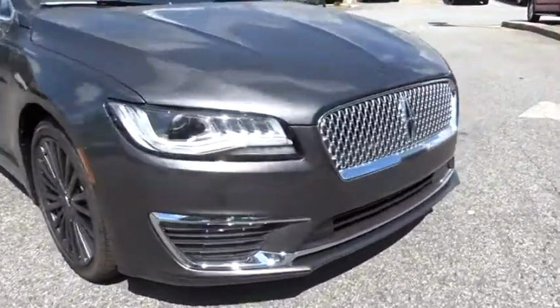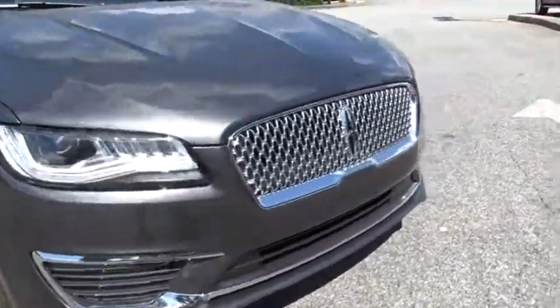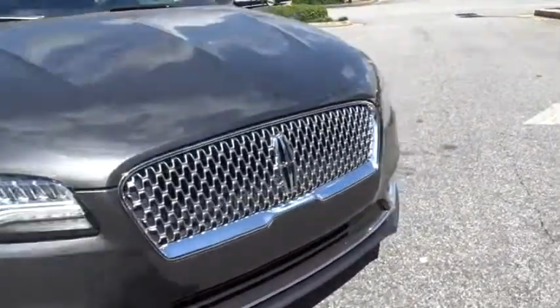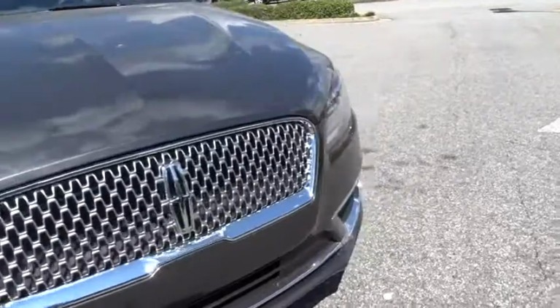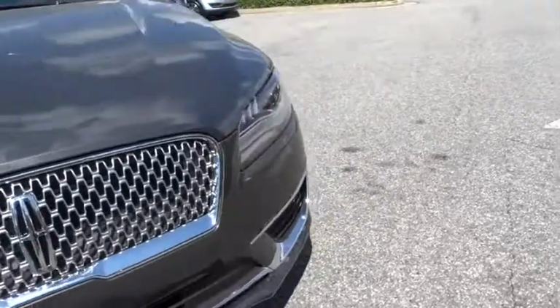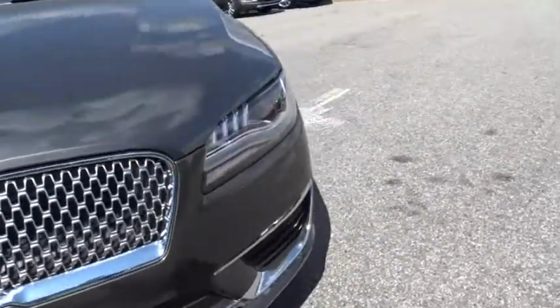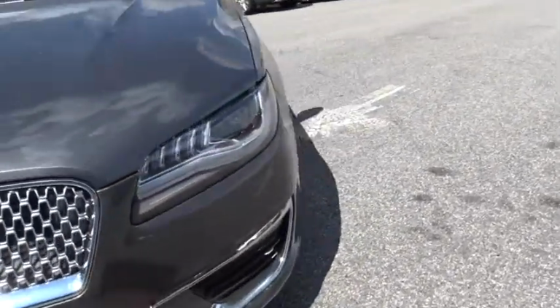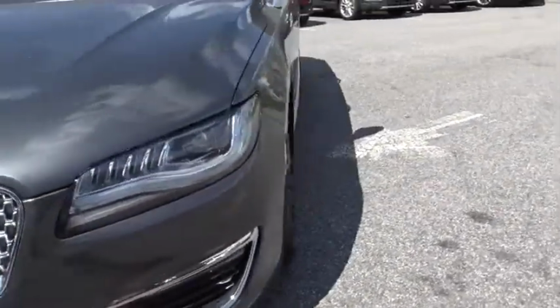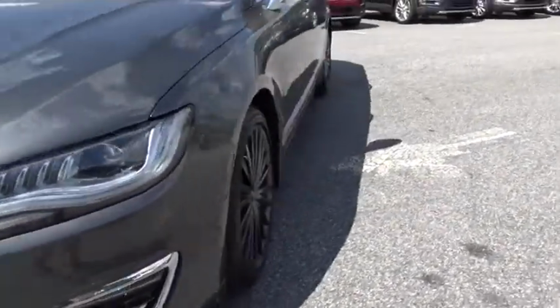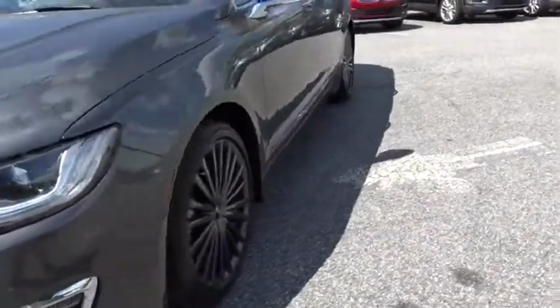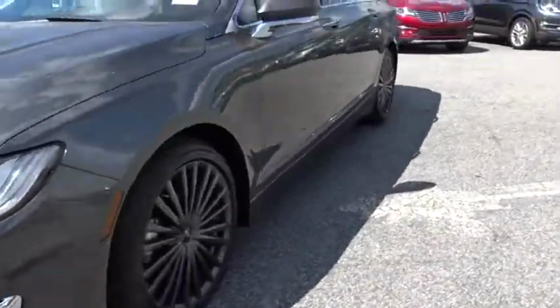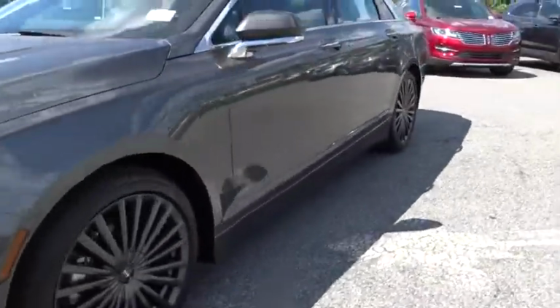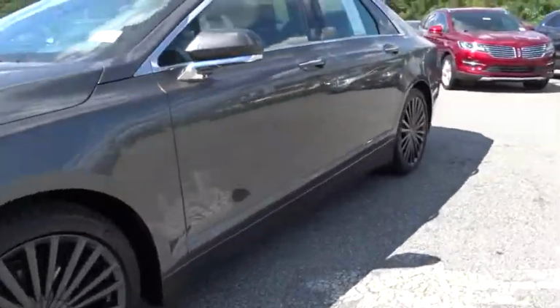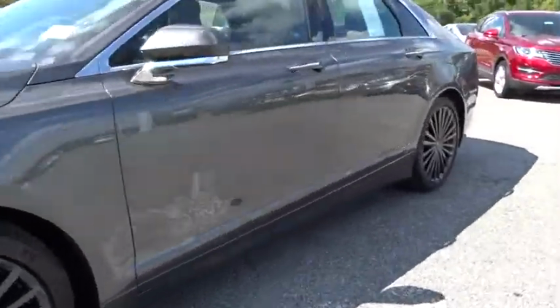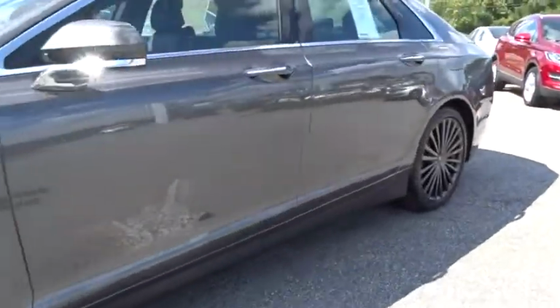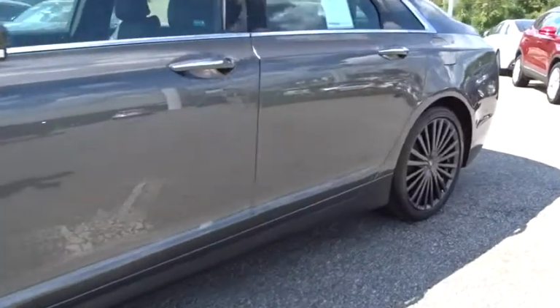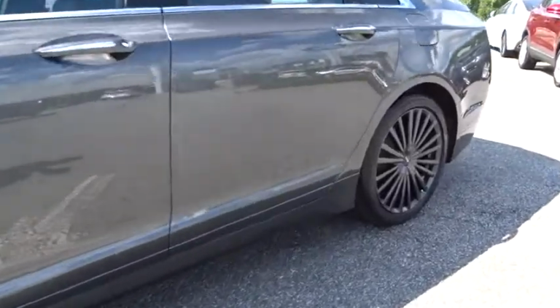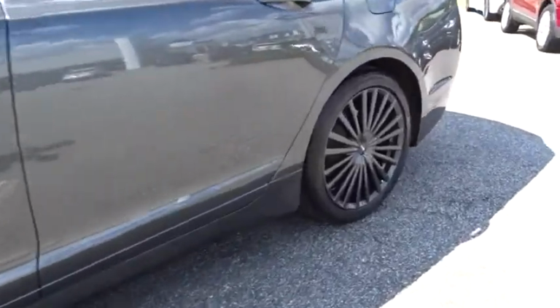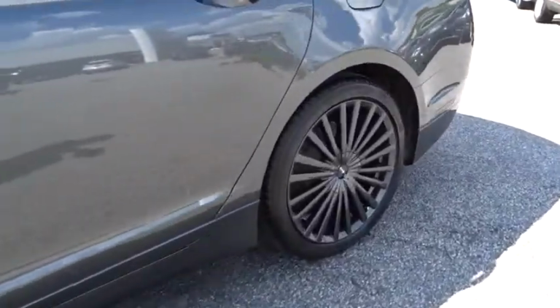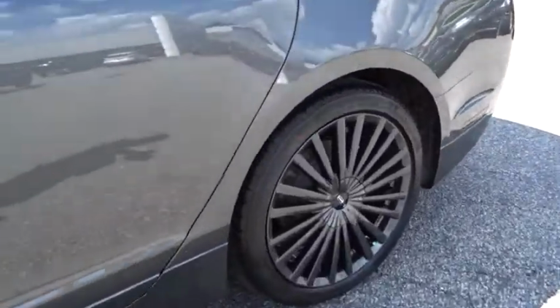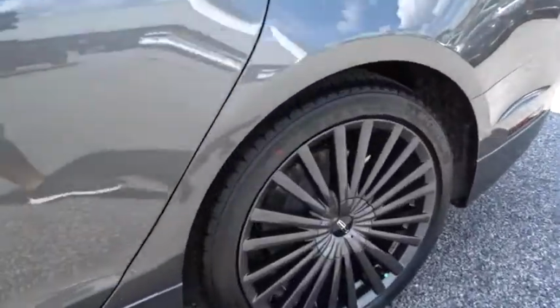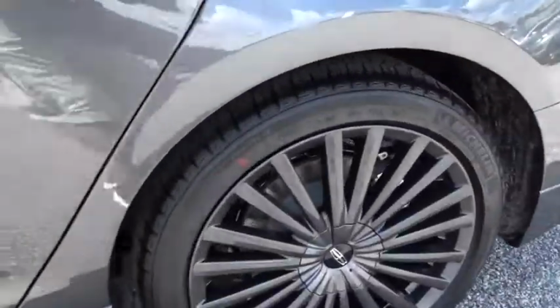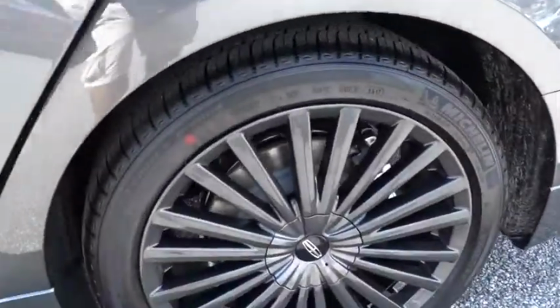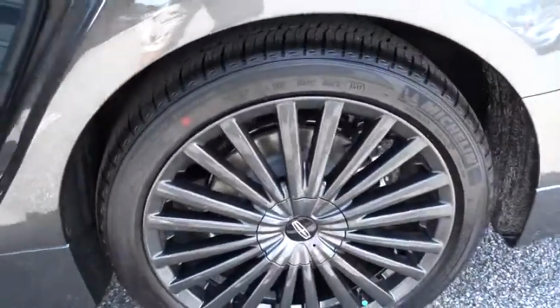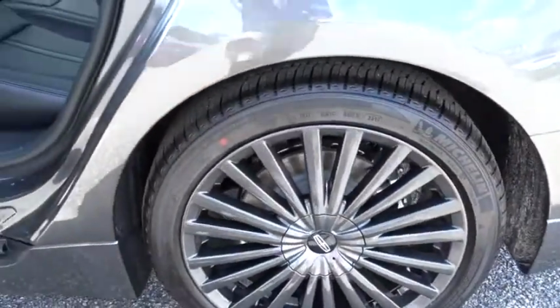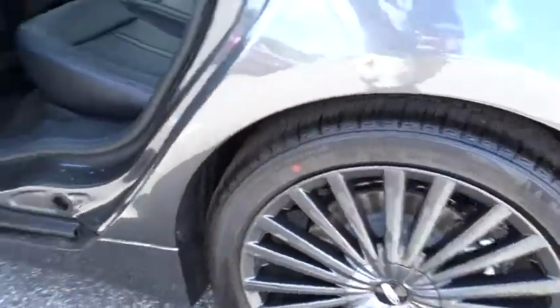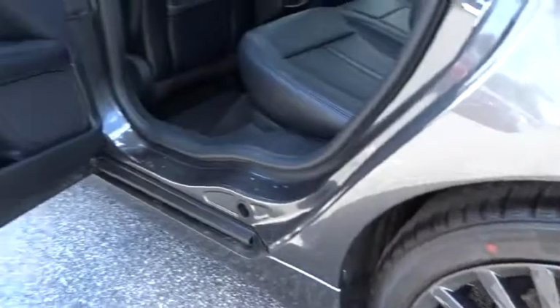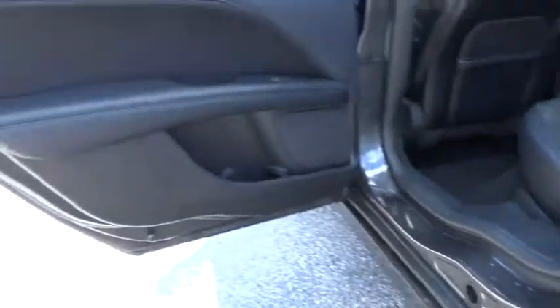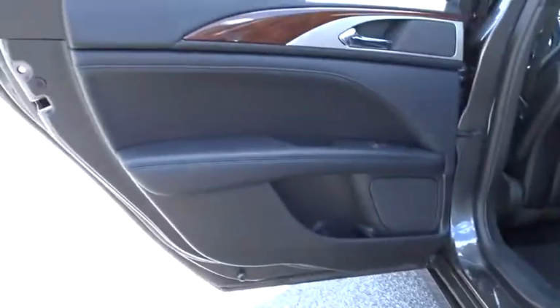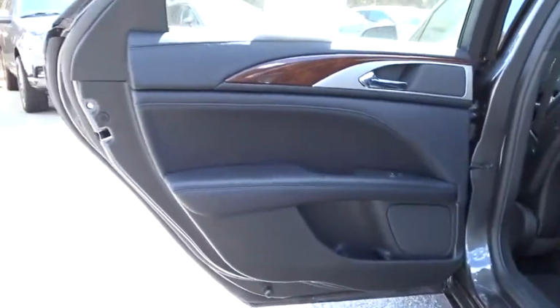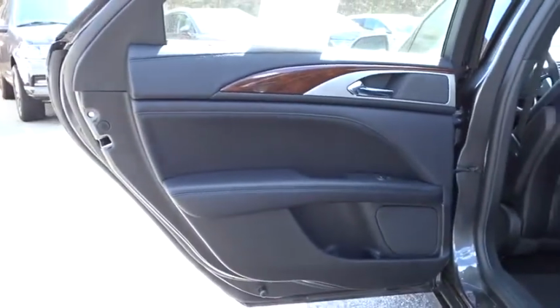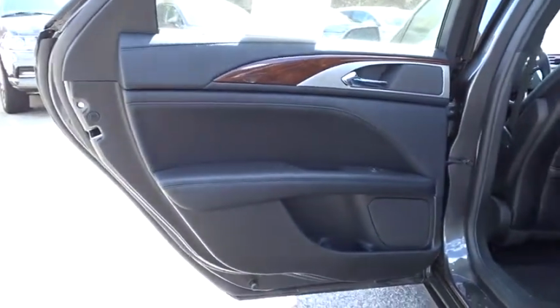Leather-wrapped steering wheel, power steering, adjustable steering wheel, cruise control, keyless start, four-wheel disc brakes, auto-dimming rearview mirror, aluminum wheels, floor mats. This vehicle offers reliability and good looks at a great price.